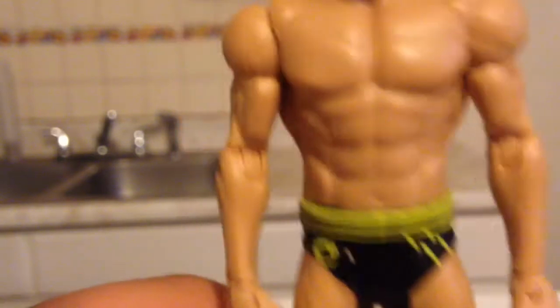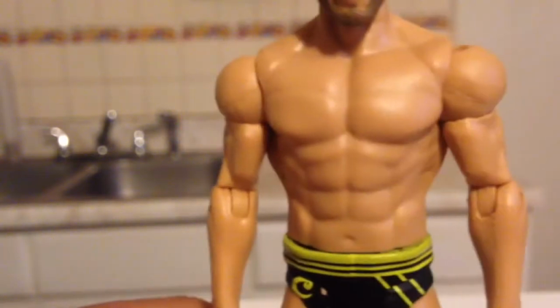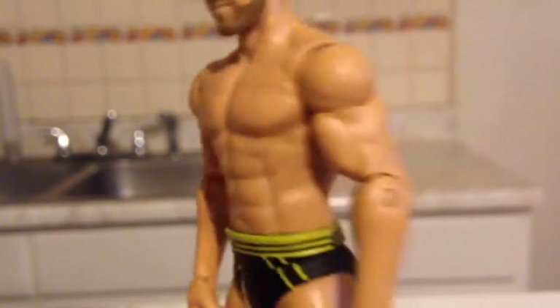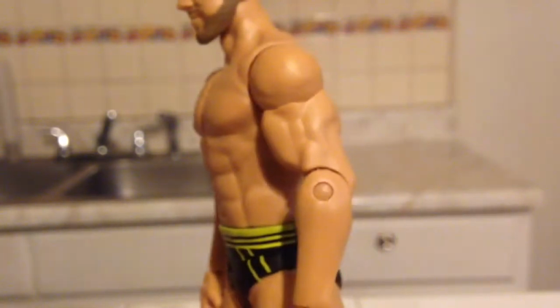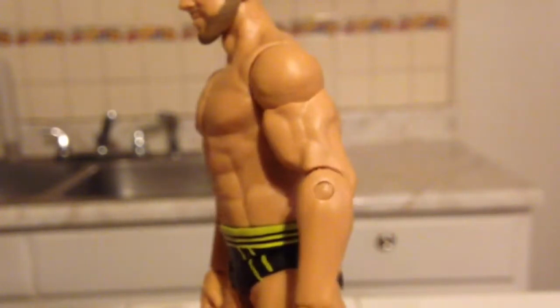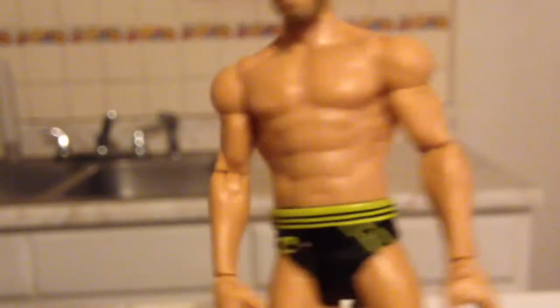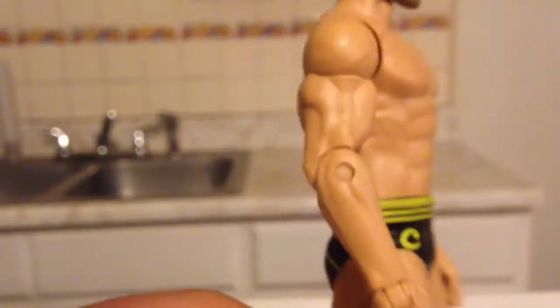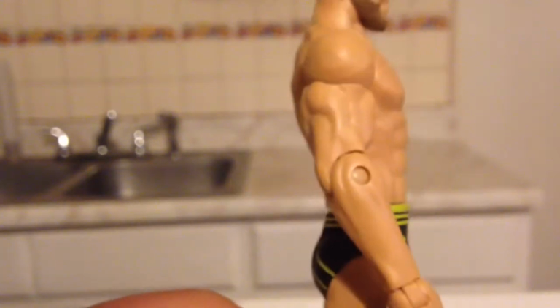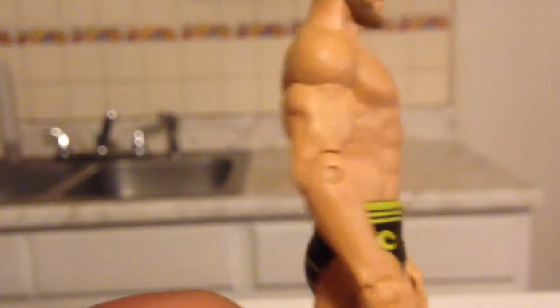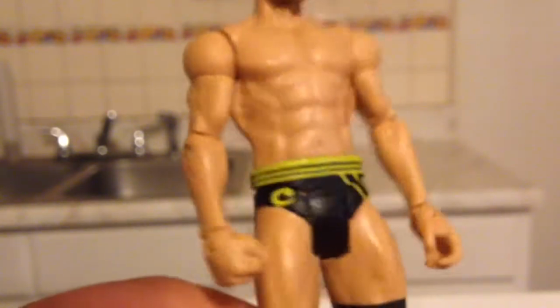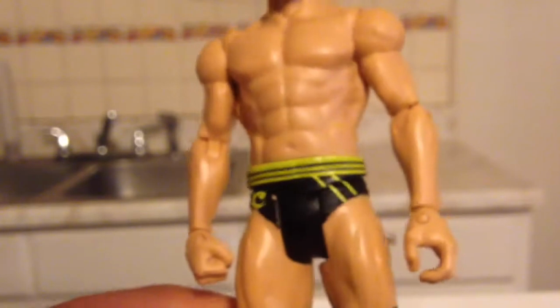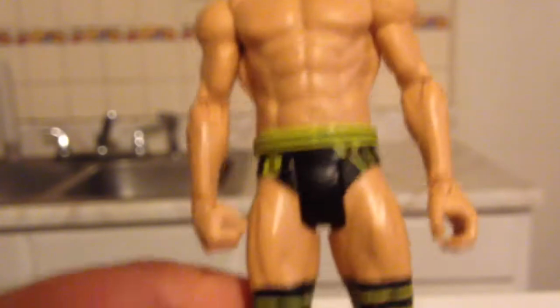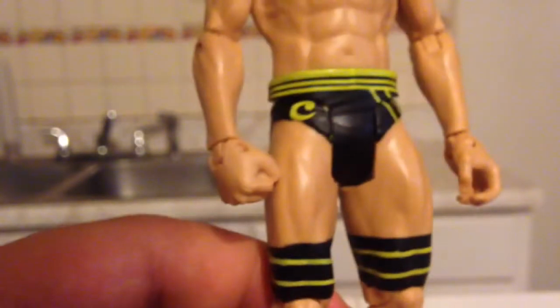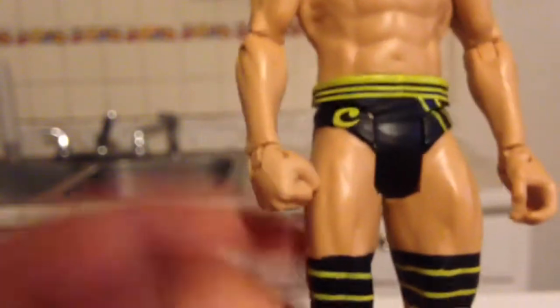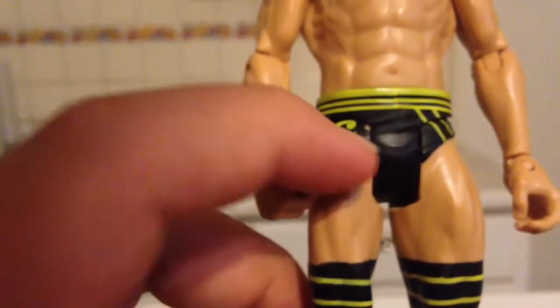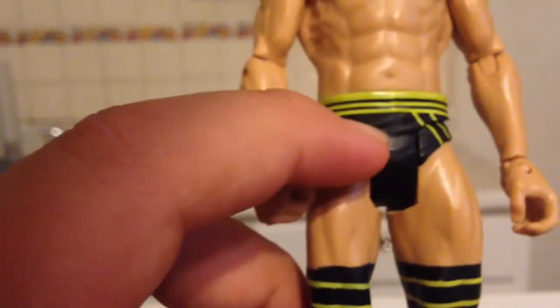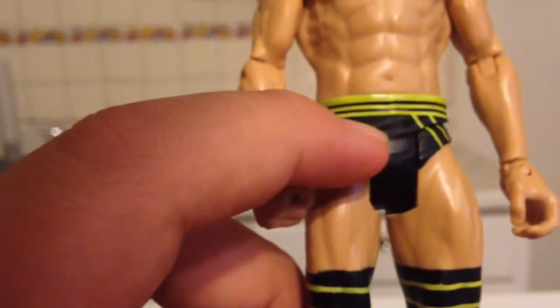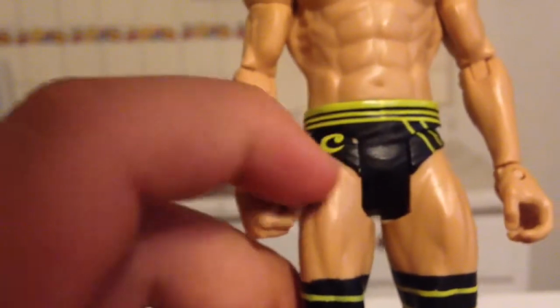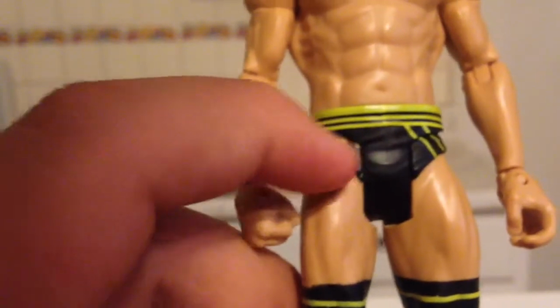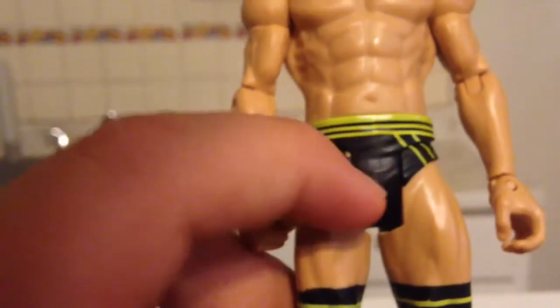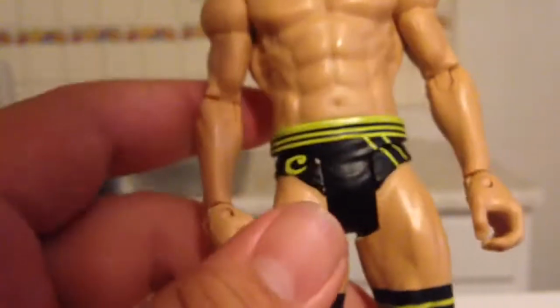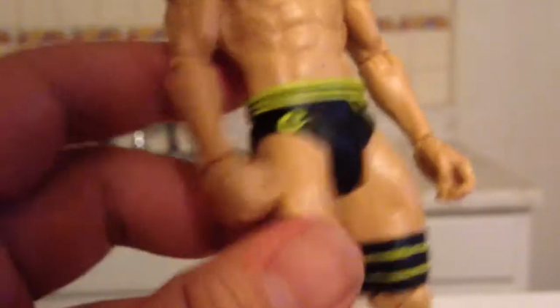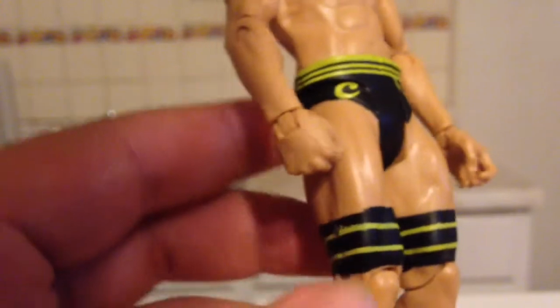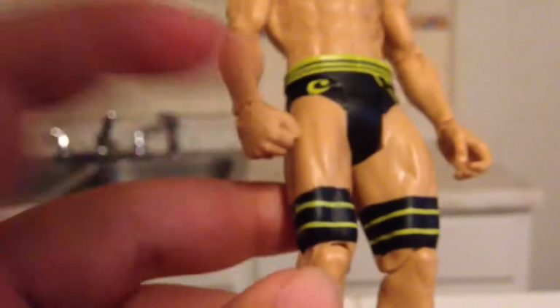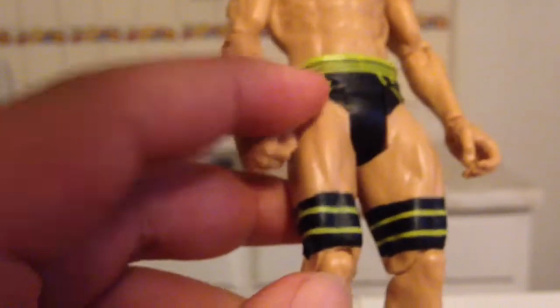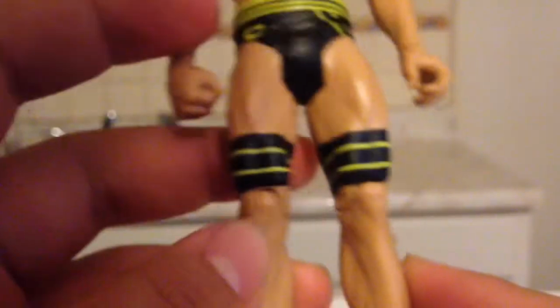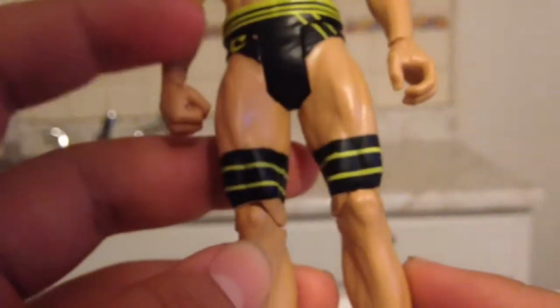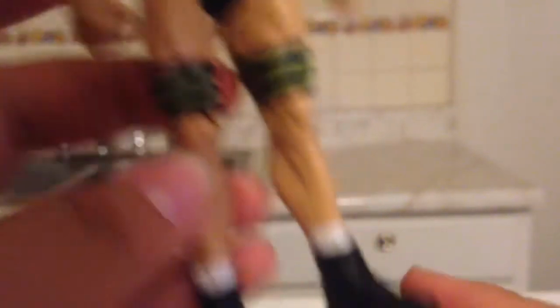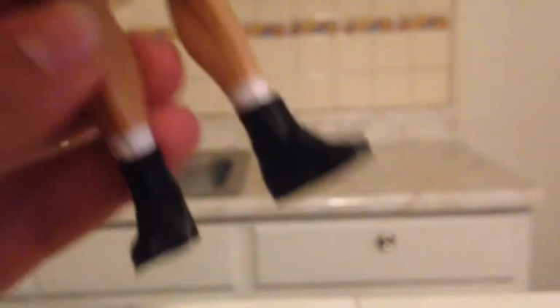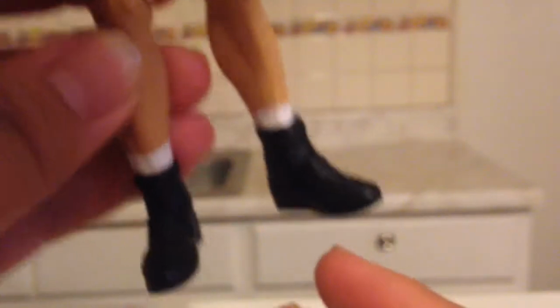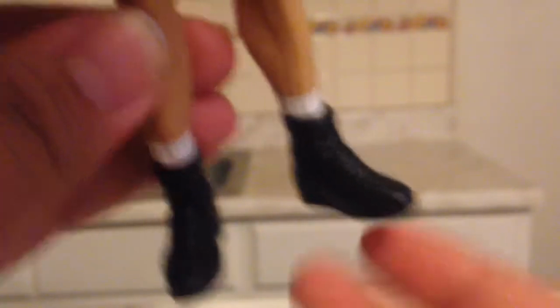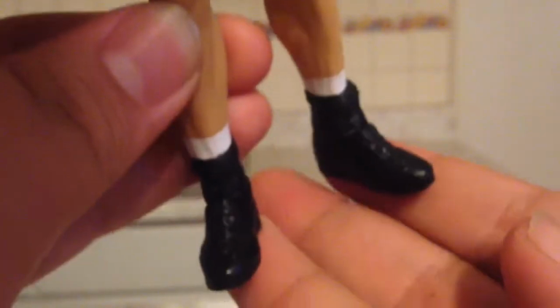His body is pretty muscular, not much to say. He does have a paint smudge near his C, and his tights they painted on, and his boots.